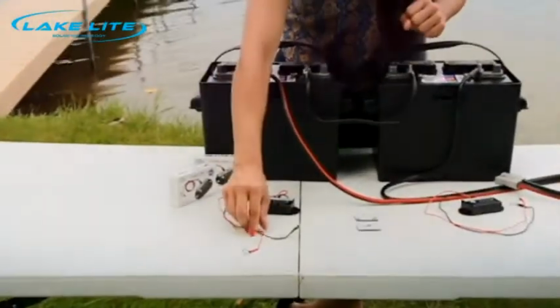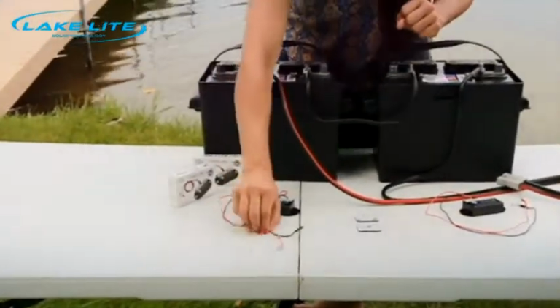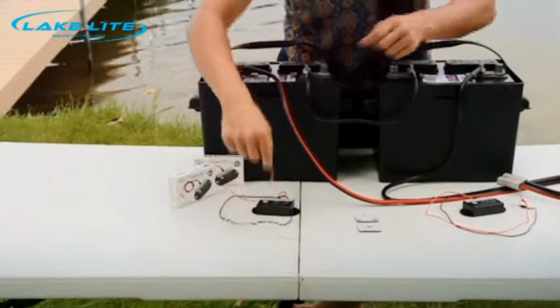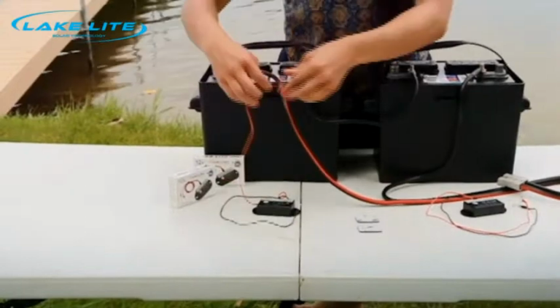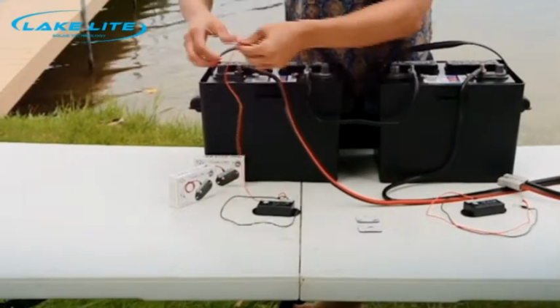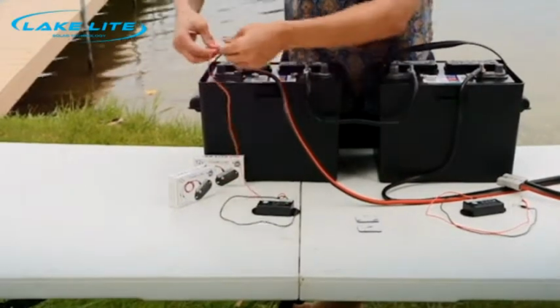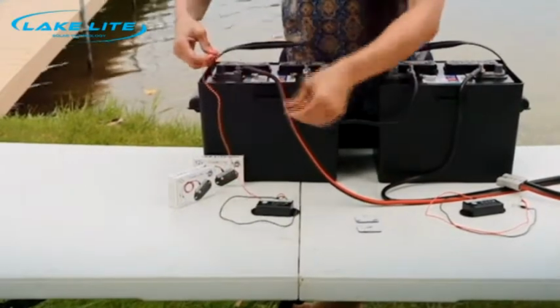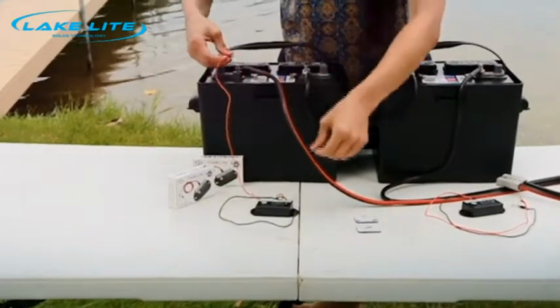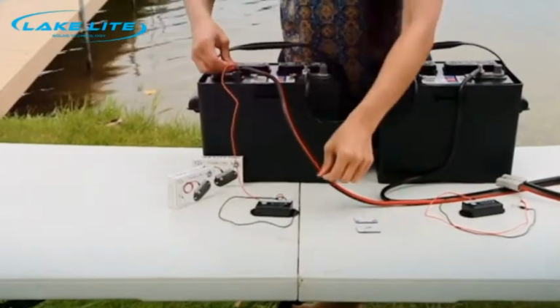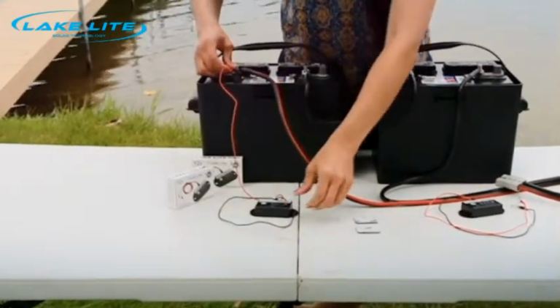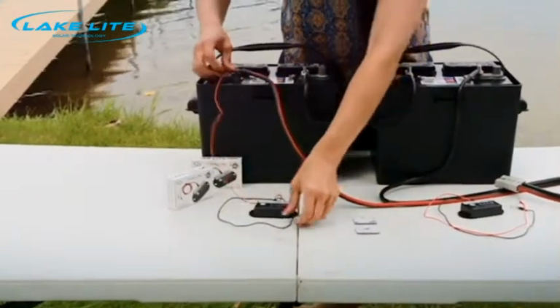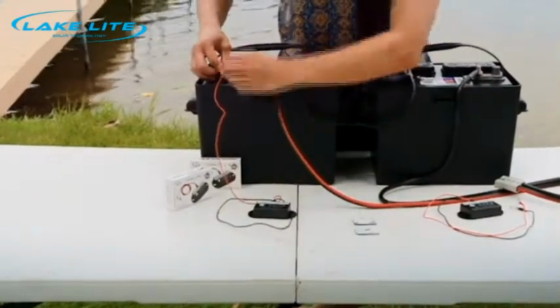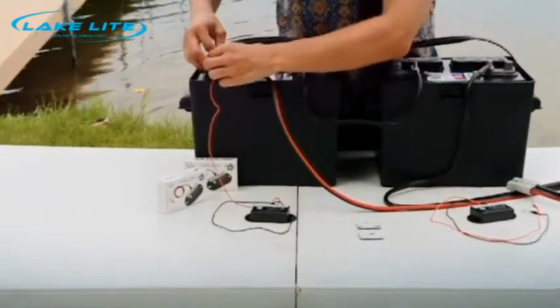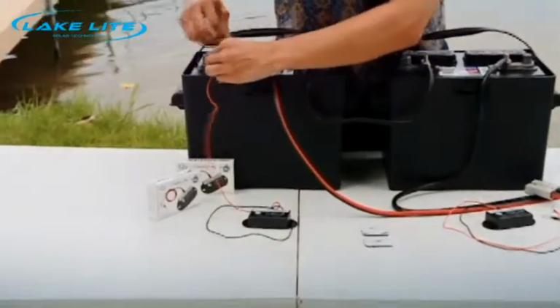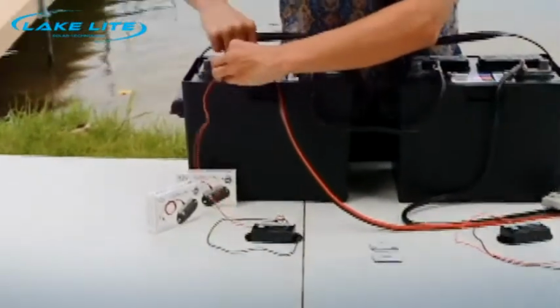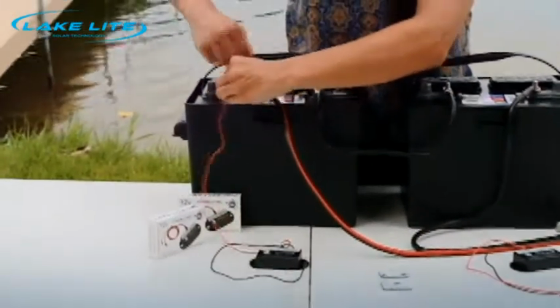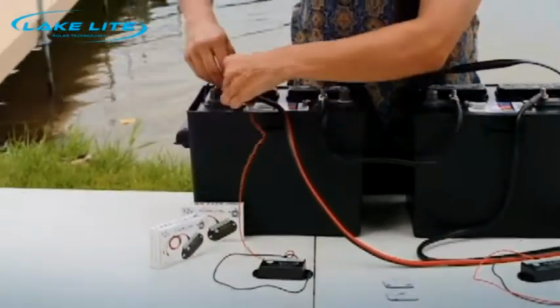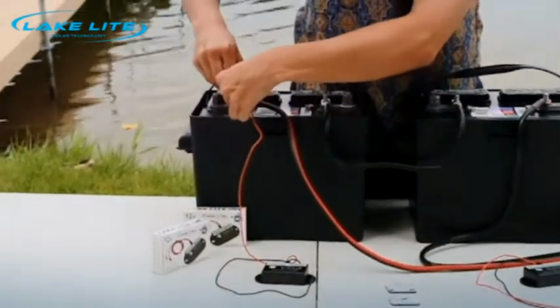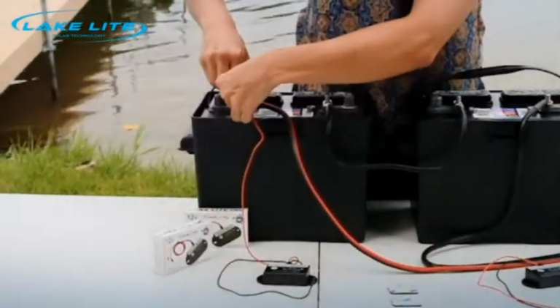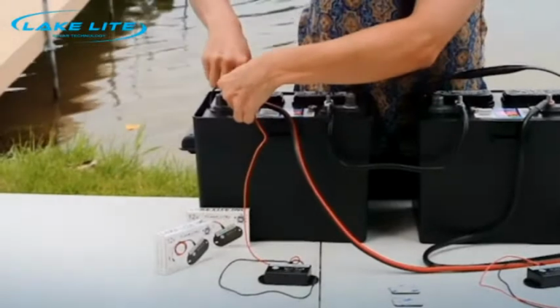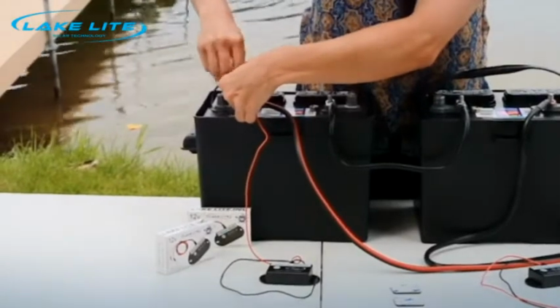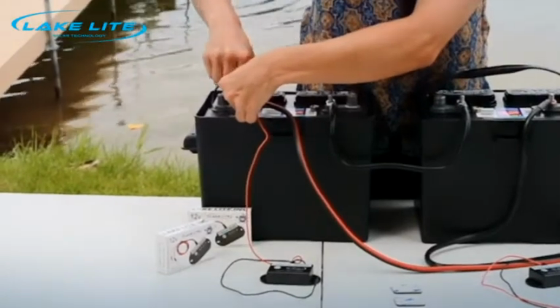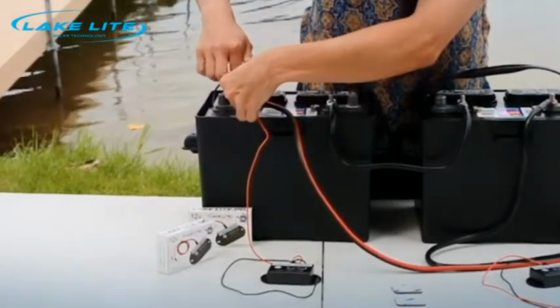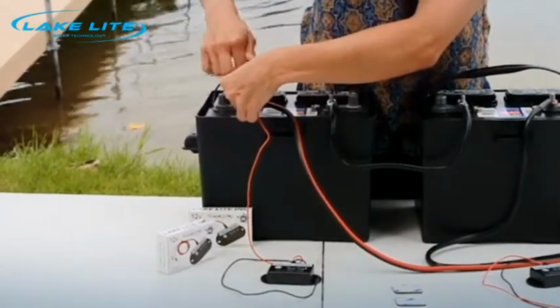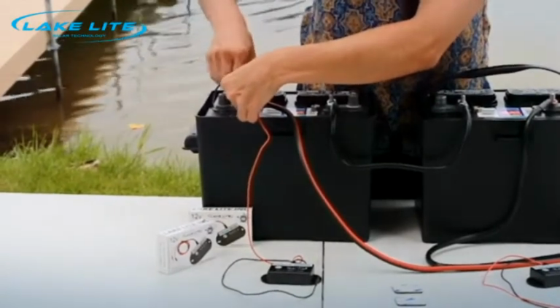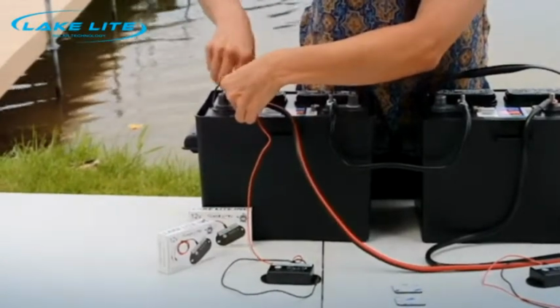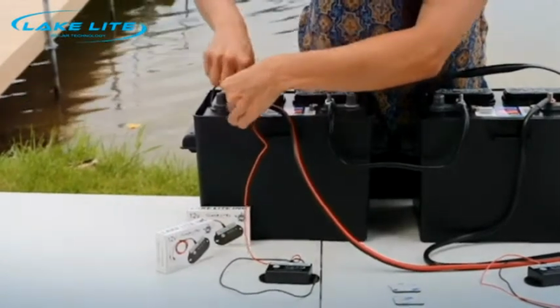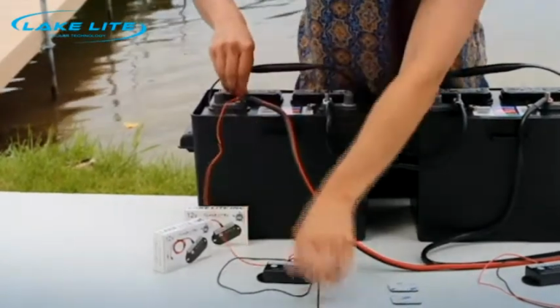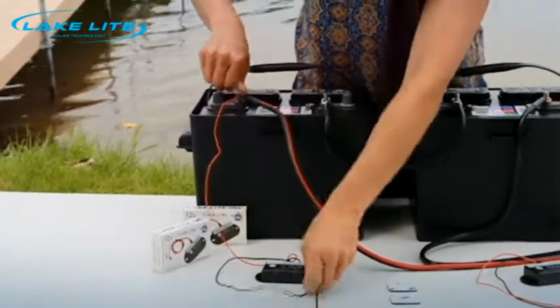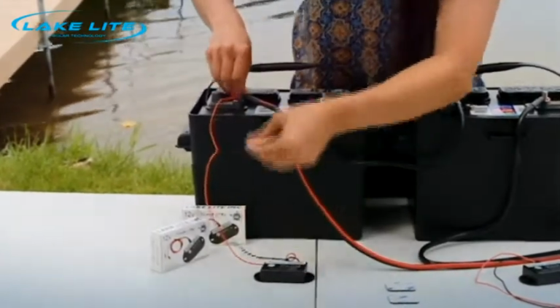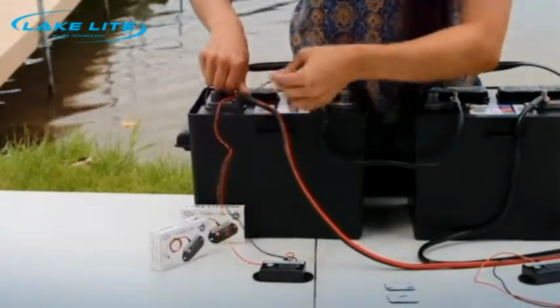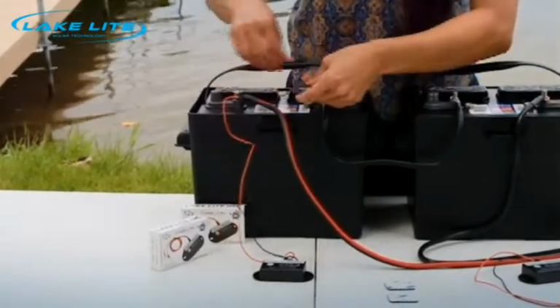You'll connect each one to each battery — red to positive, screw it on, and black to negative.